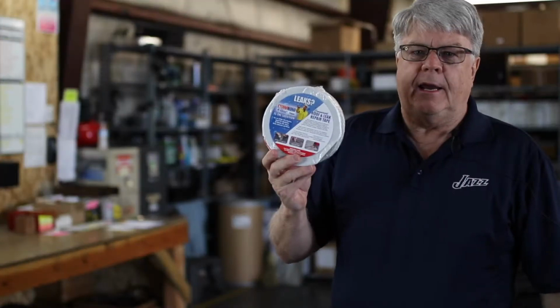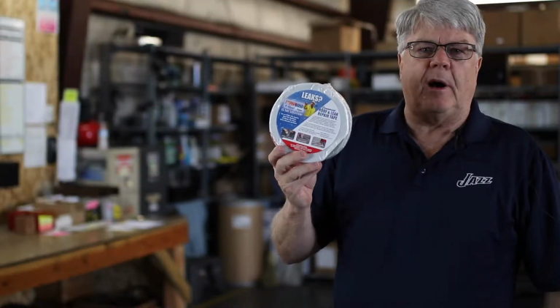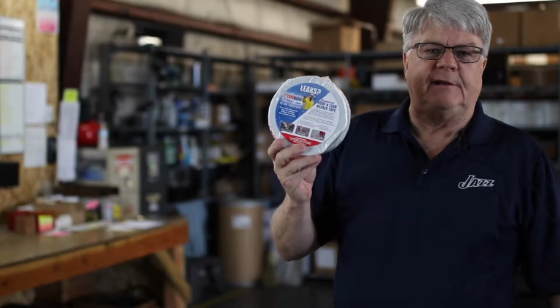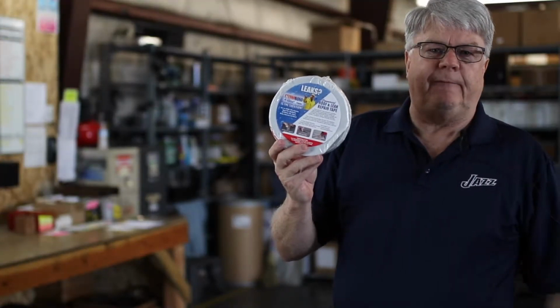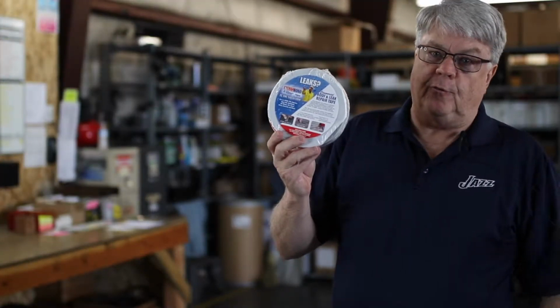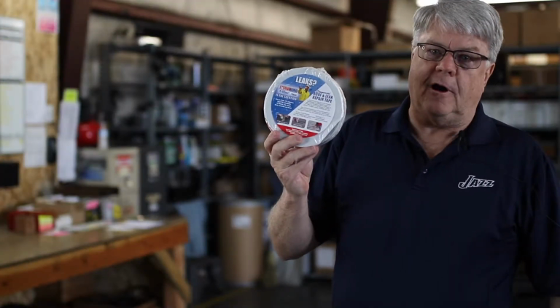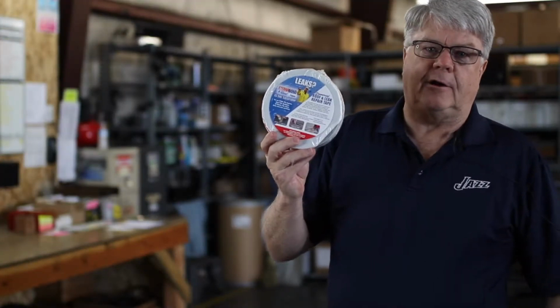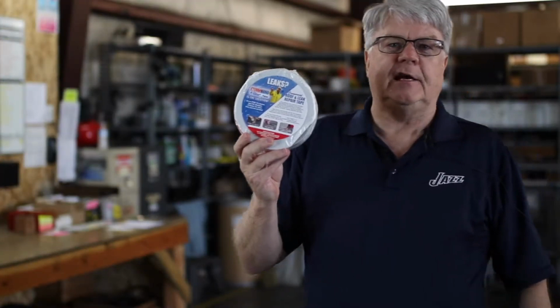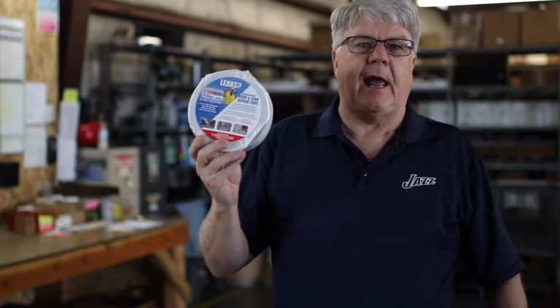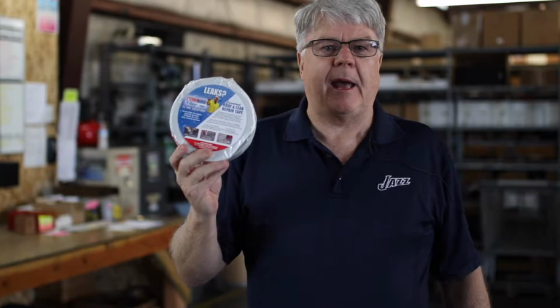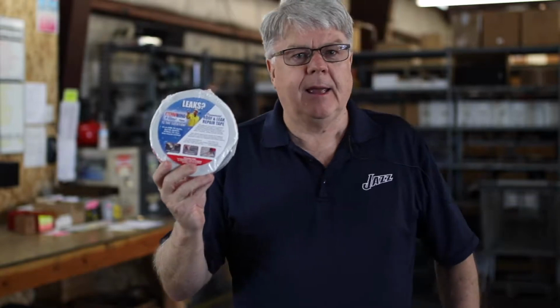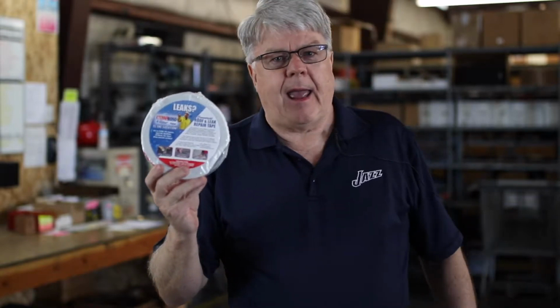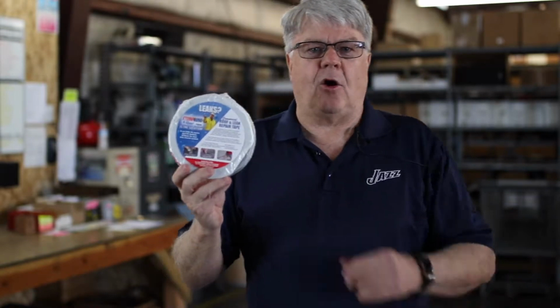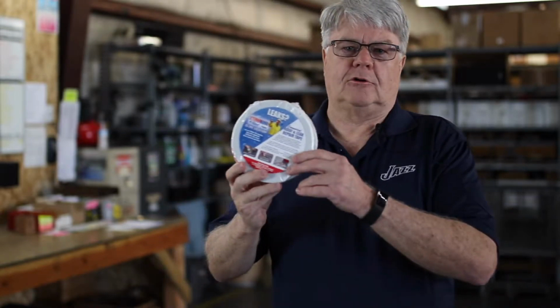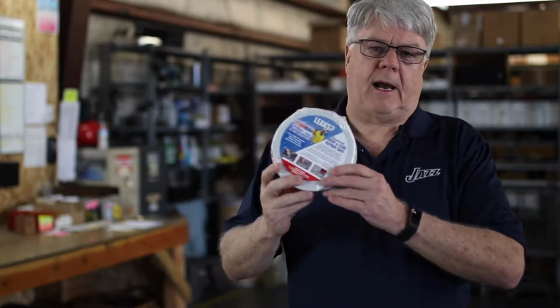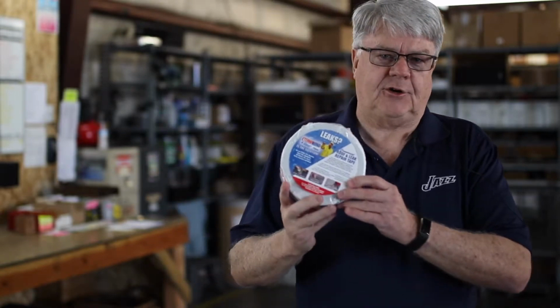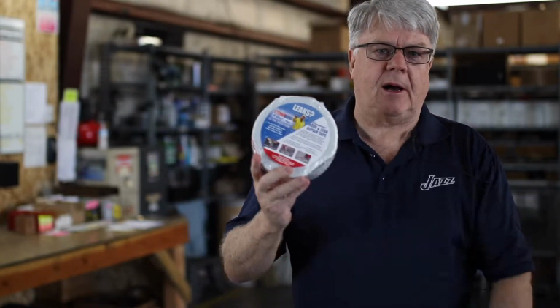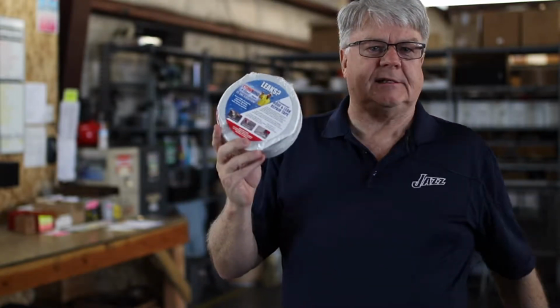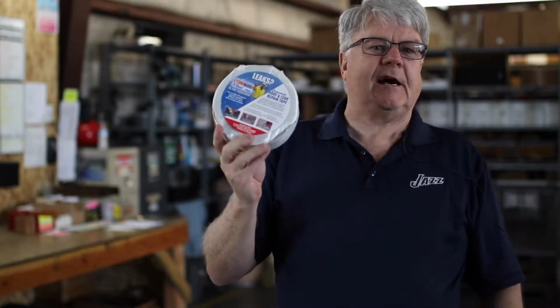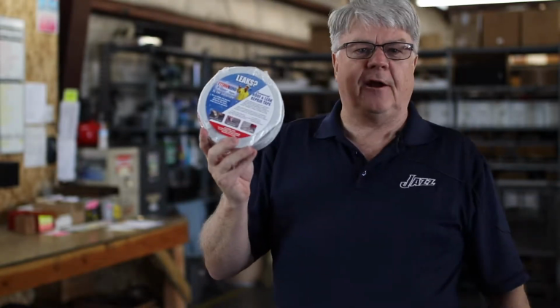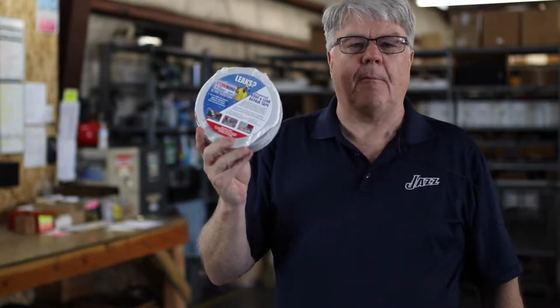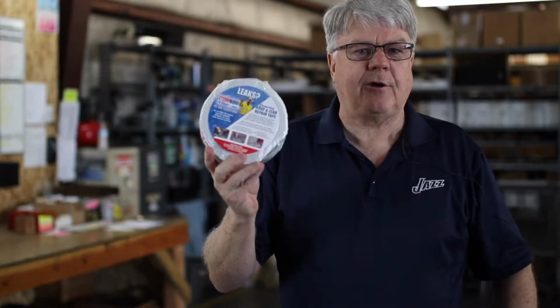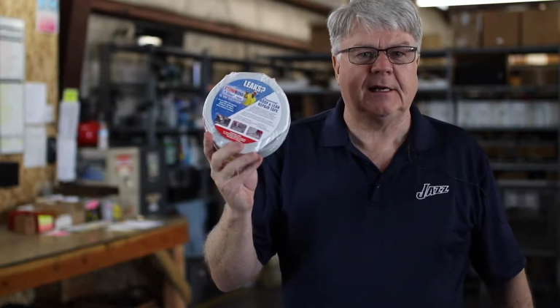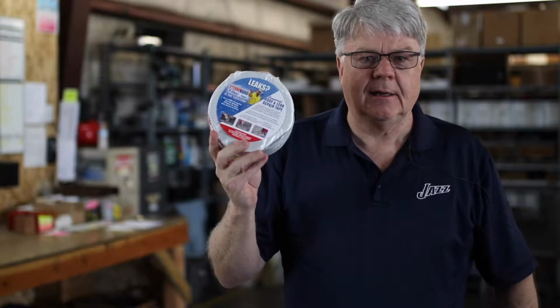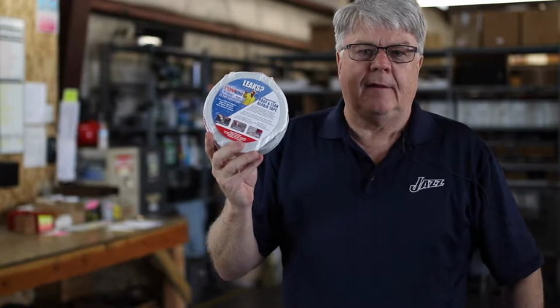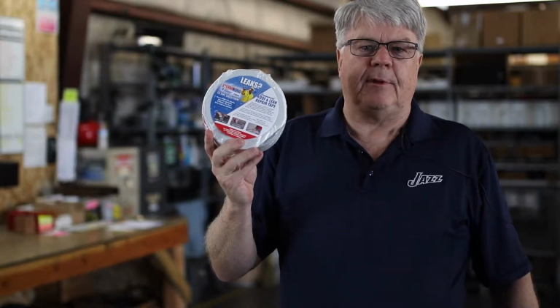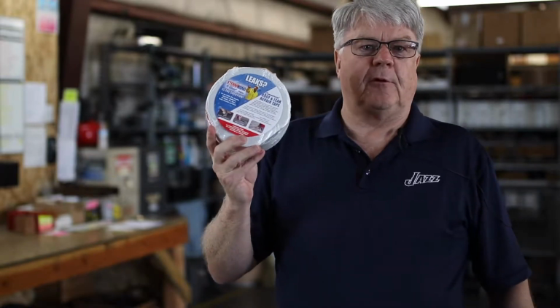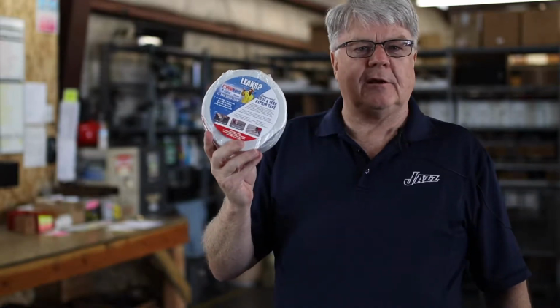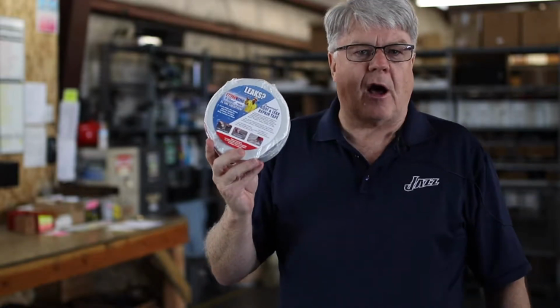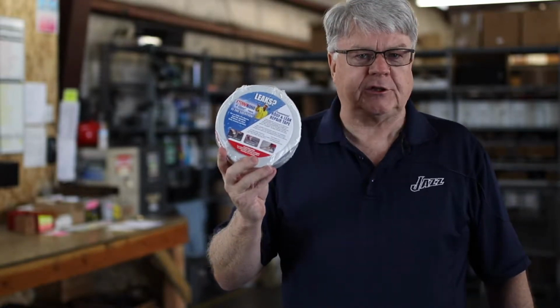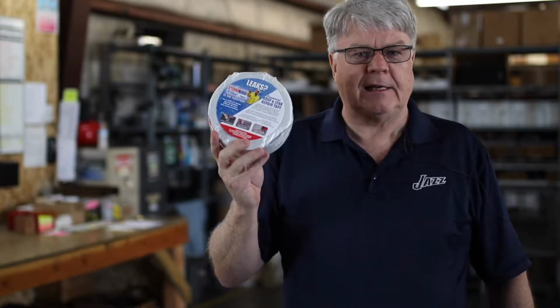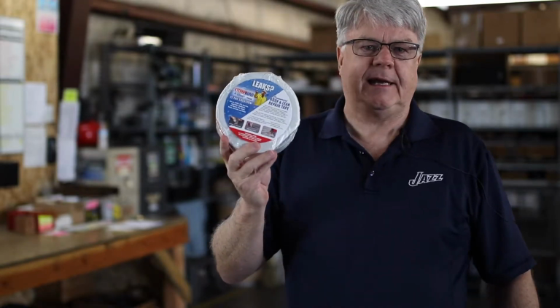Eterna Bond was developed for the roofing contractor, tradesman, handyman and the homeowner in mind. Eterna Bond is a self-adhering micro sealant that can be used for repairs on non-pressurized leaks.